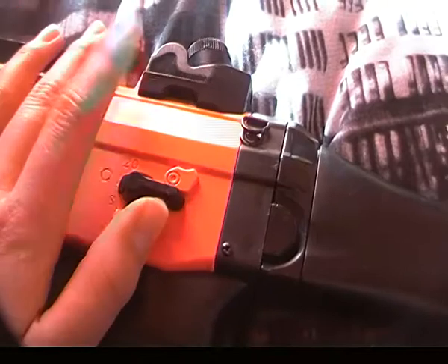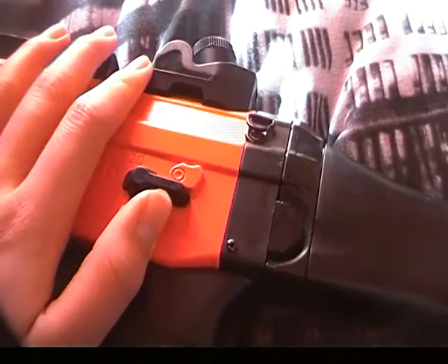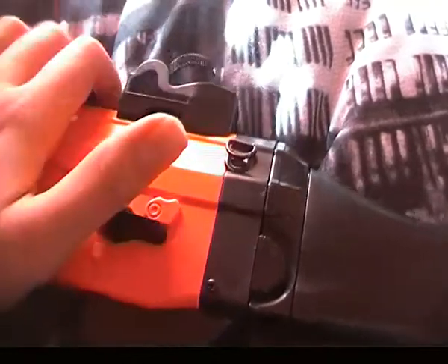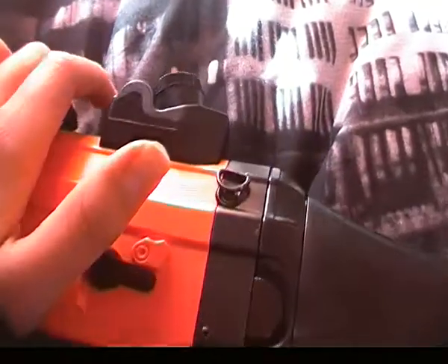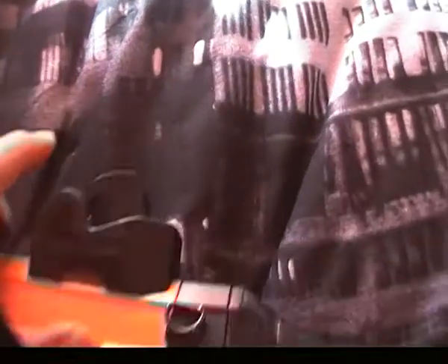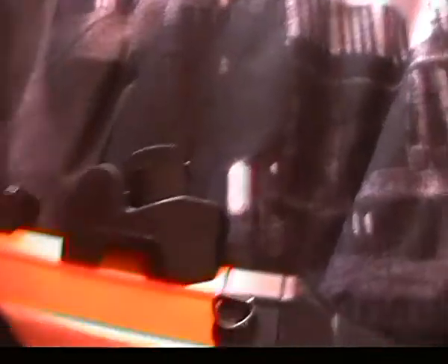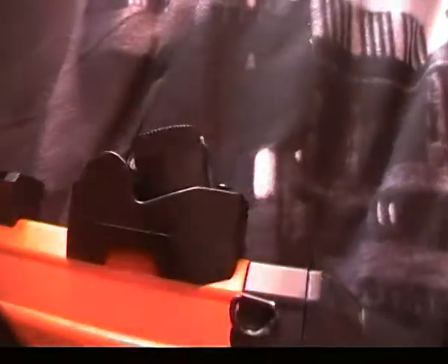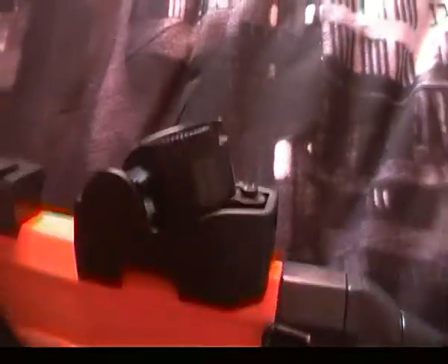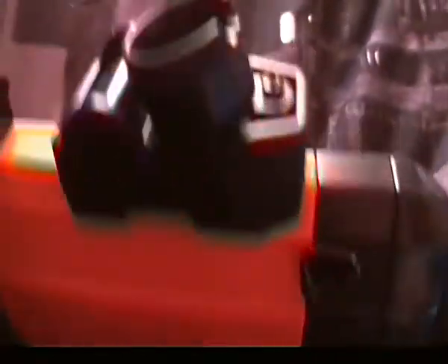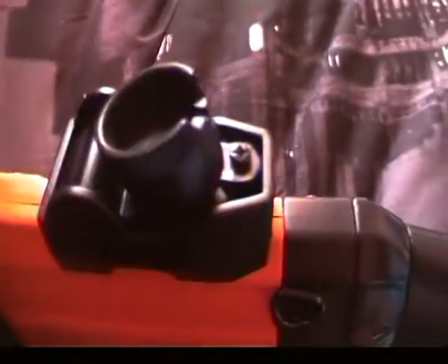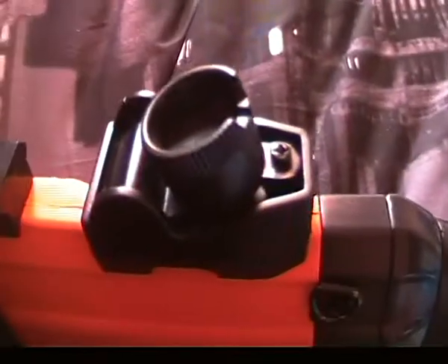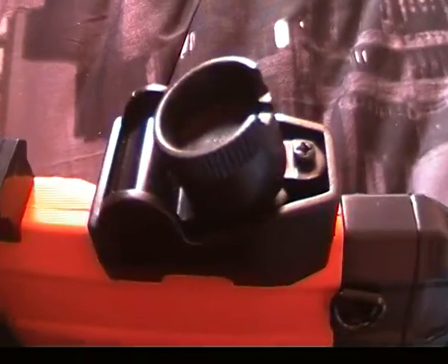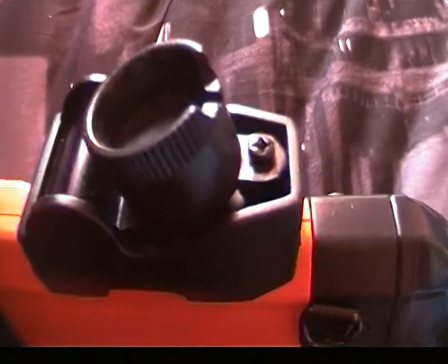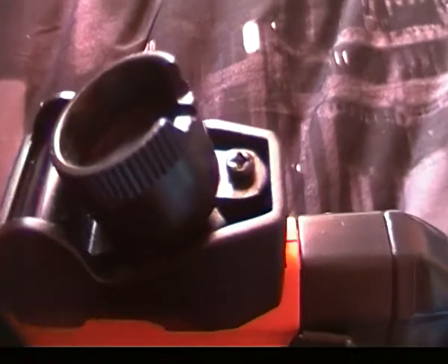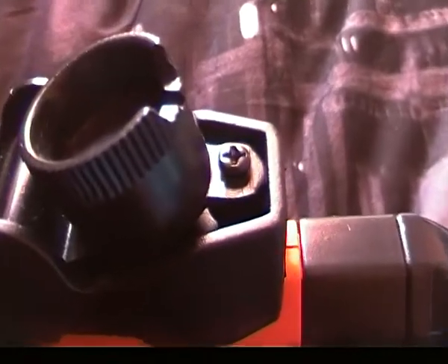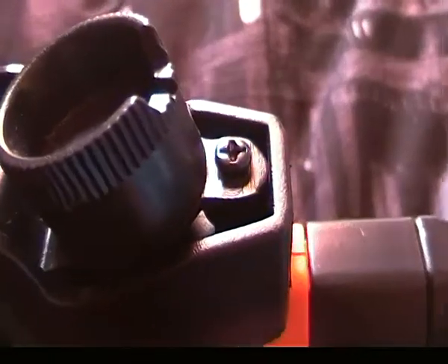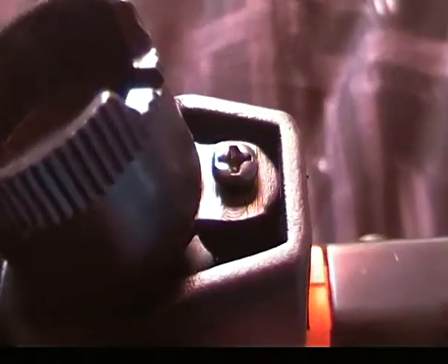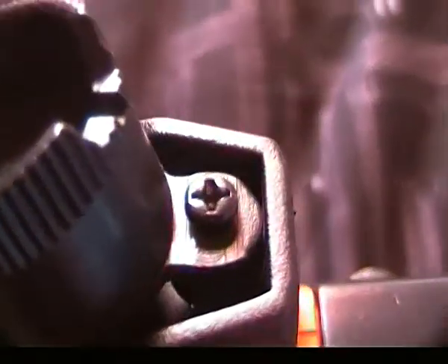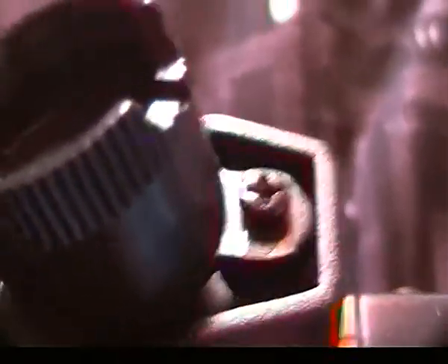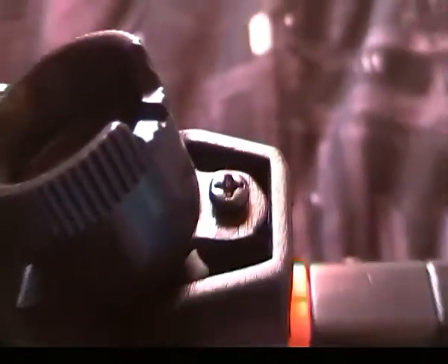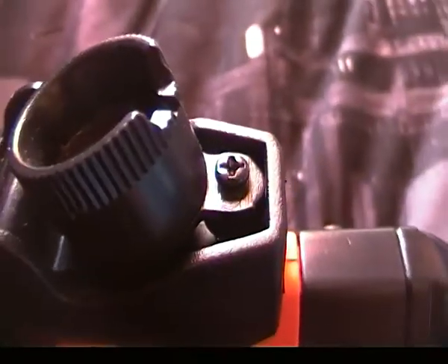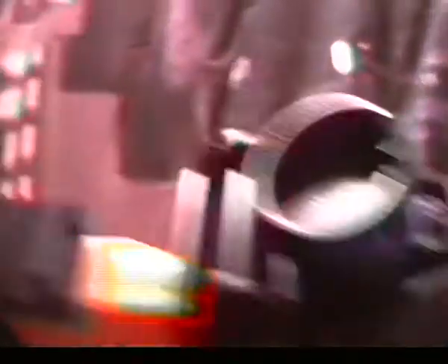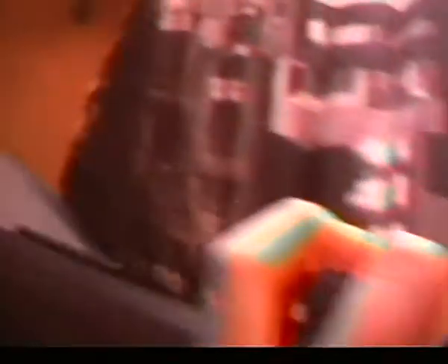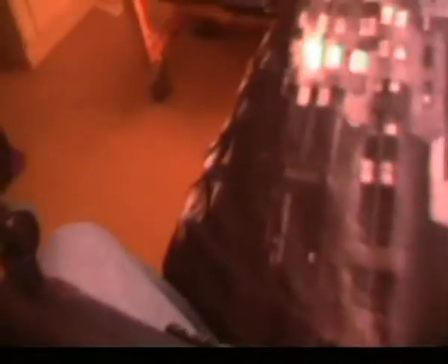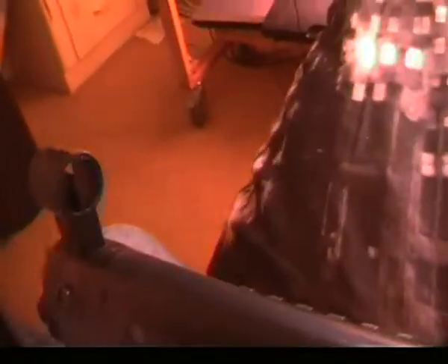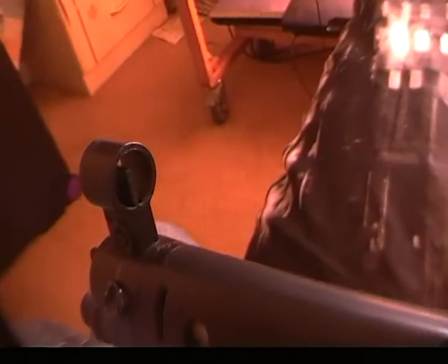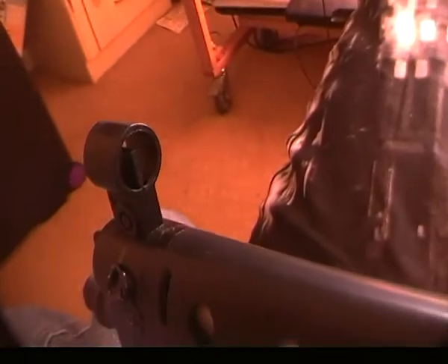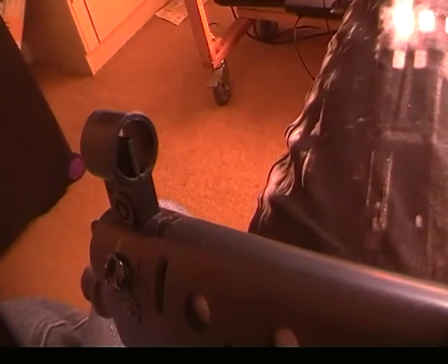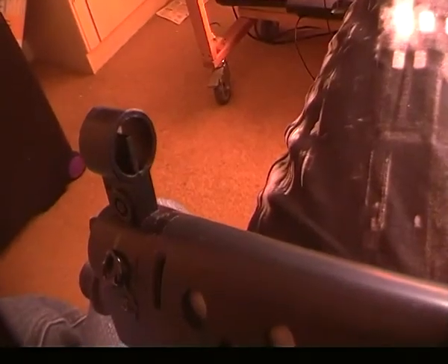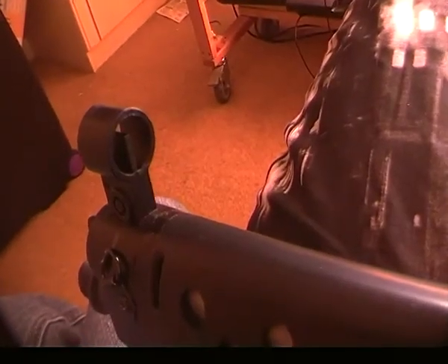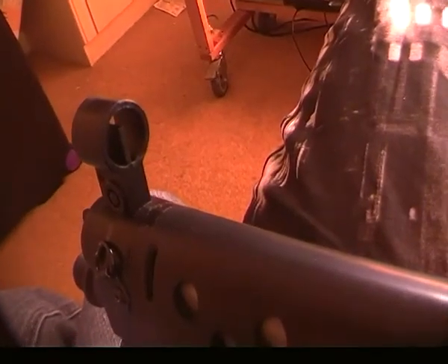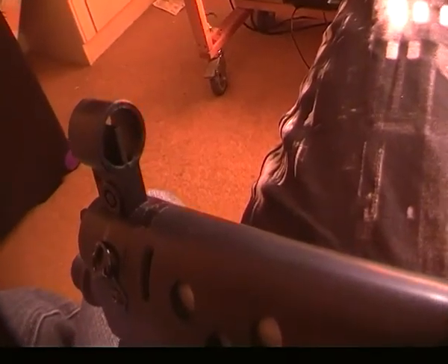This gun does have adjustable sights, as you can see there, and at the front you can adjust that as well.